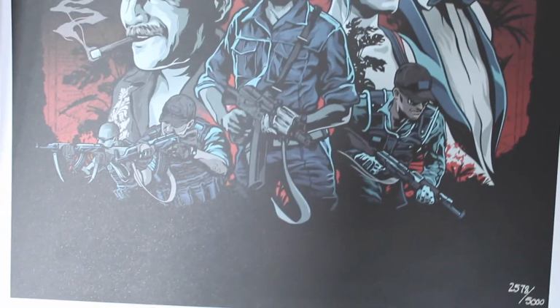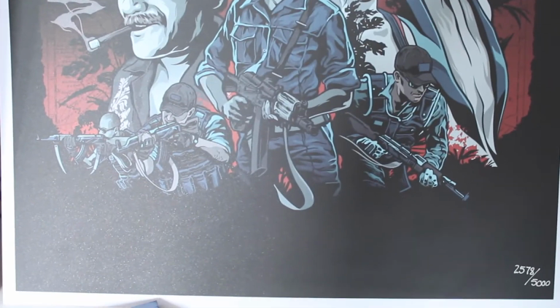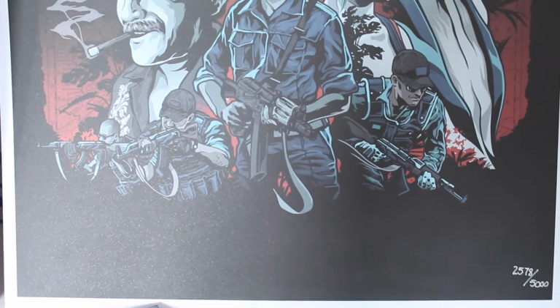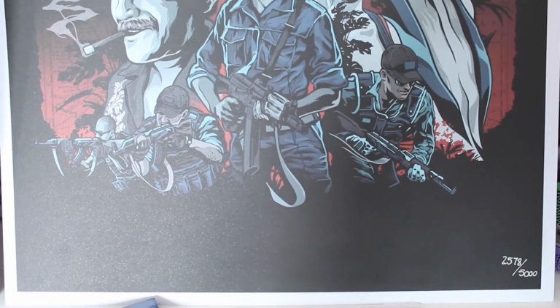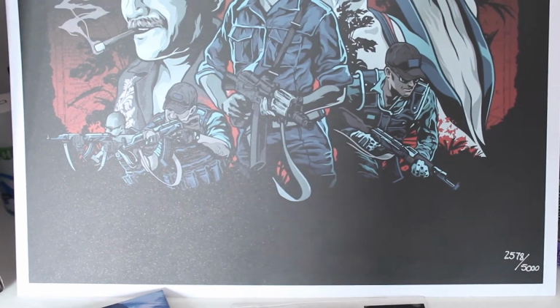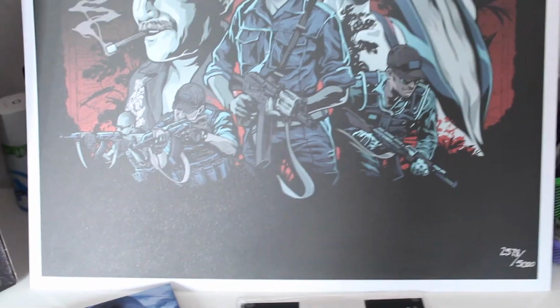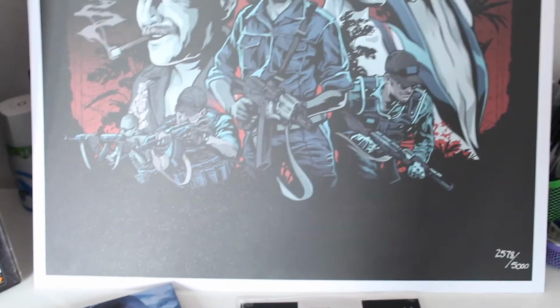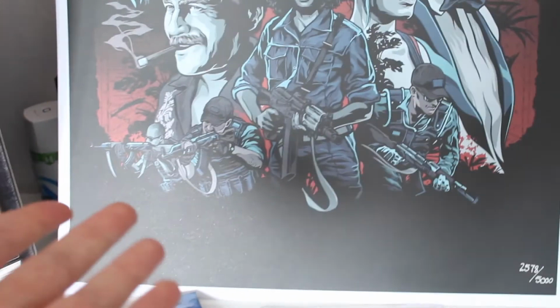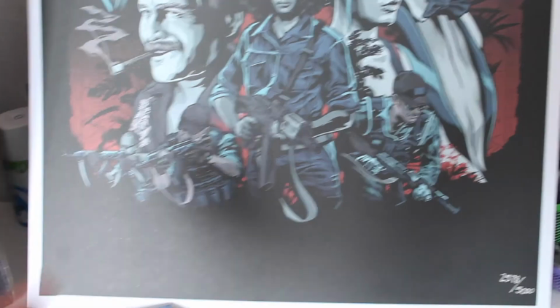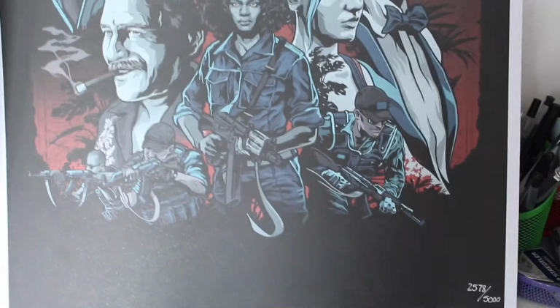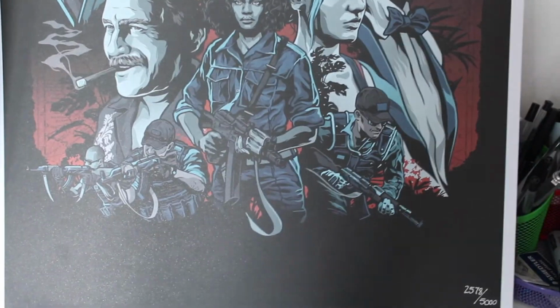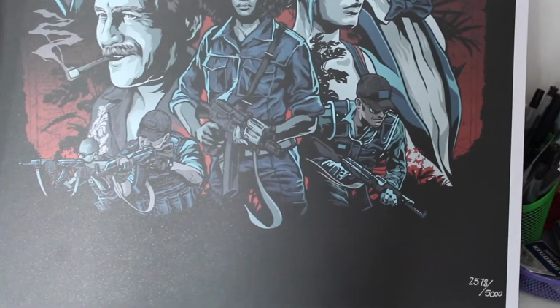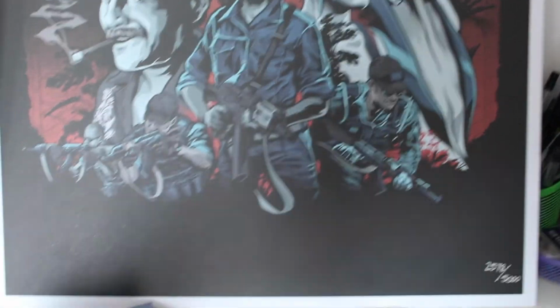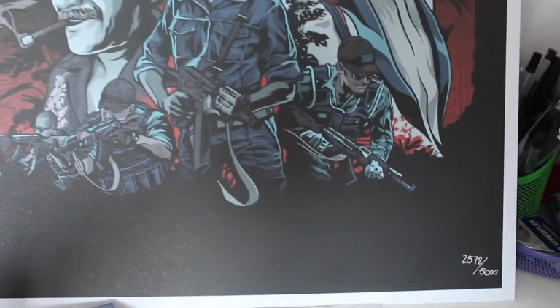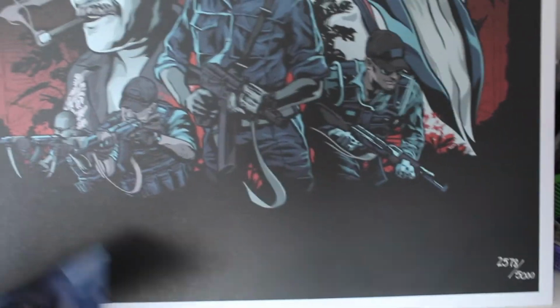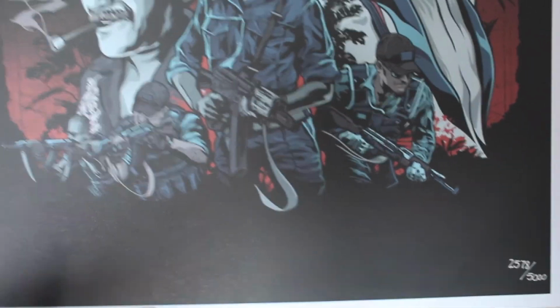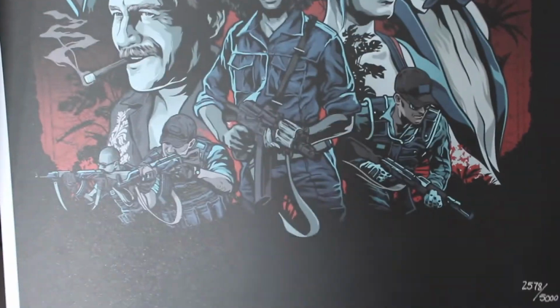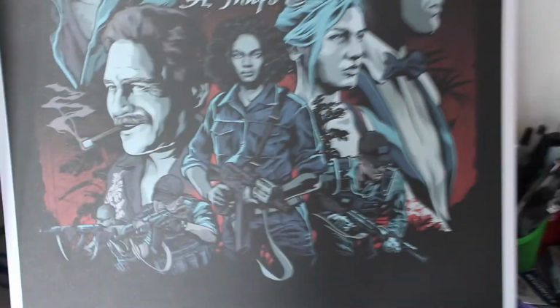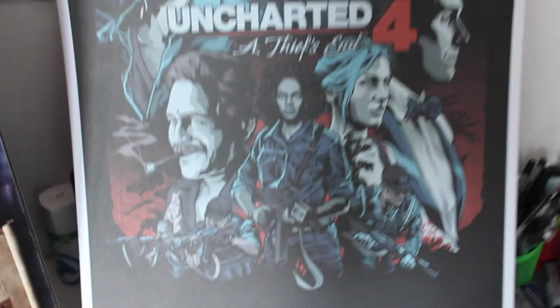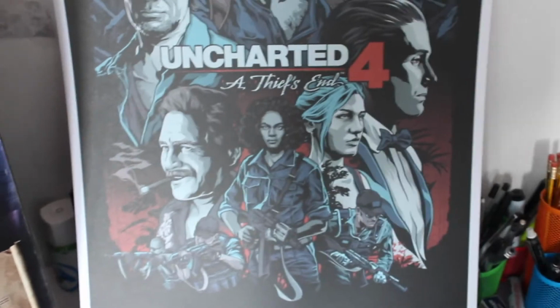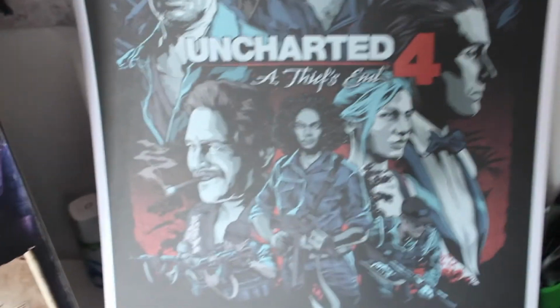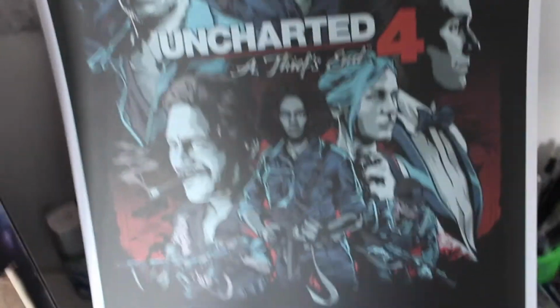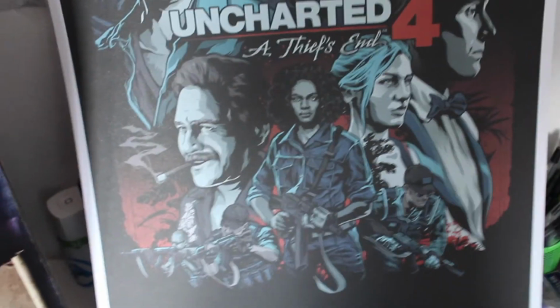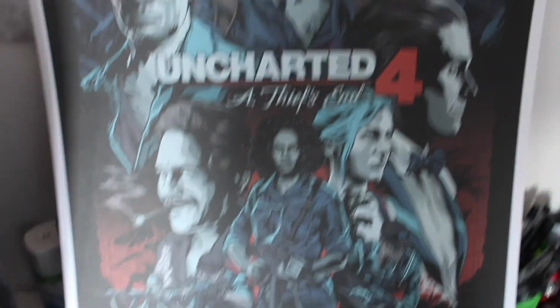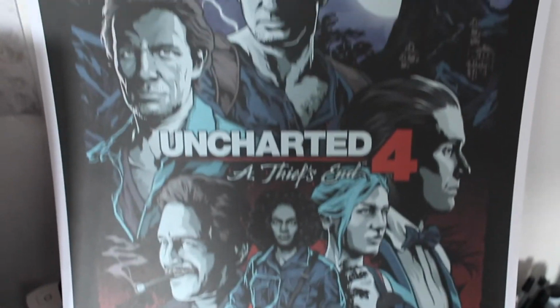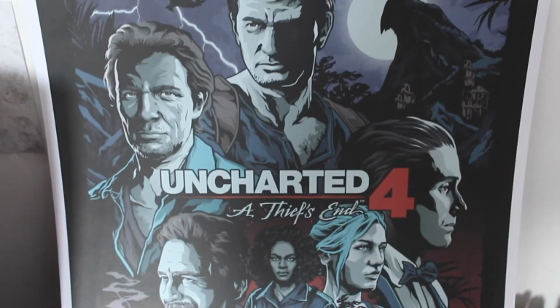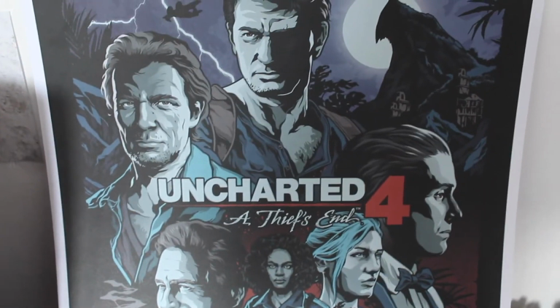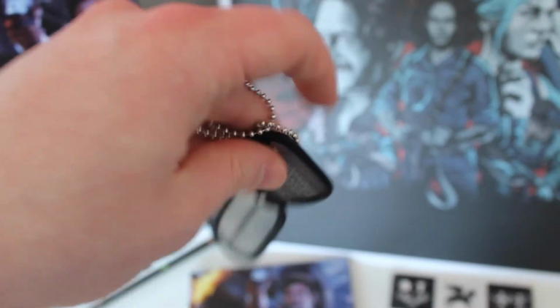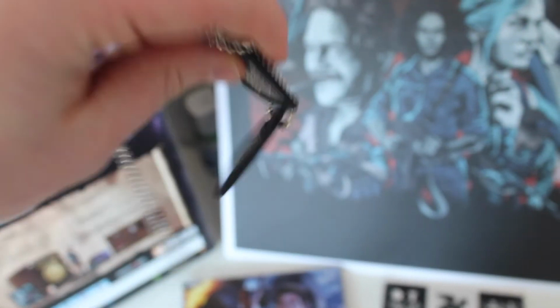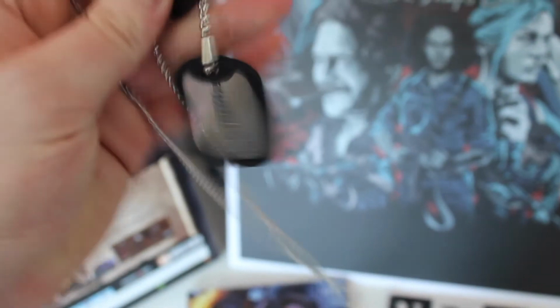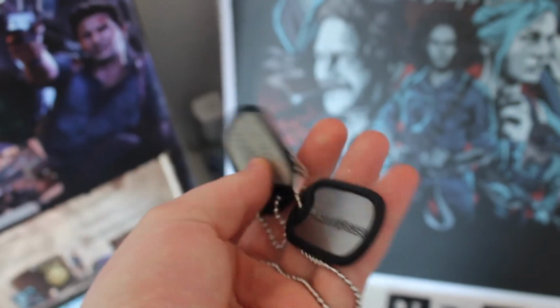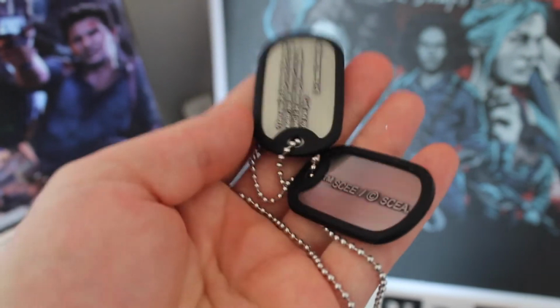This is something really special for me because I love all the Uncharted series. It was the first game I ever played on the PS3, and now I get to play Uncharted 4 on the PS4 for the first time — and I'm really looking forward to that.